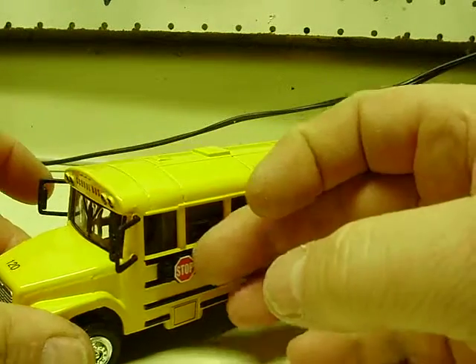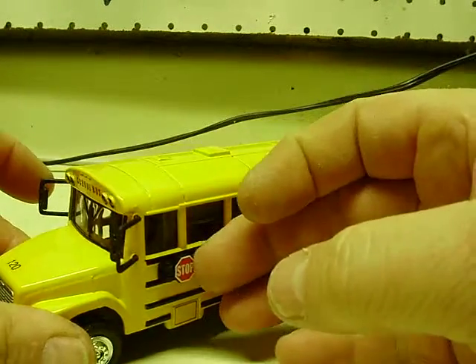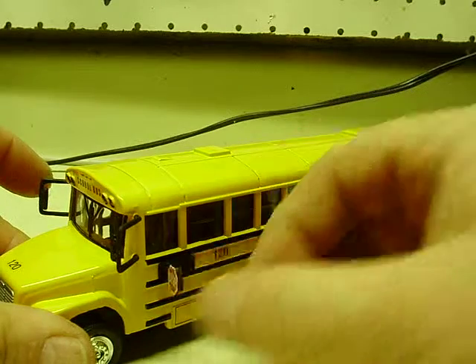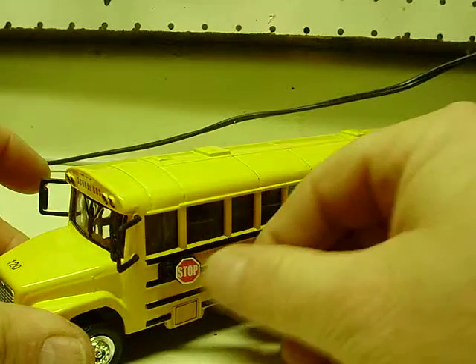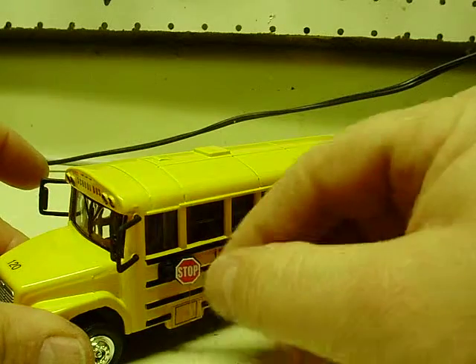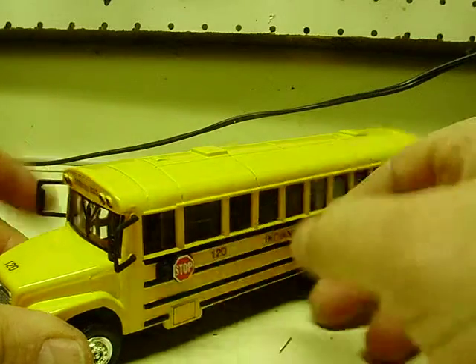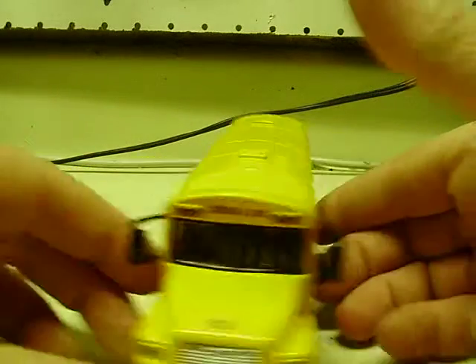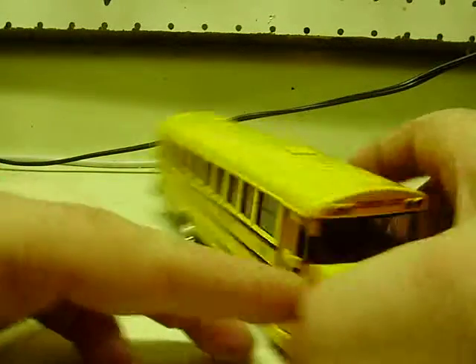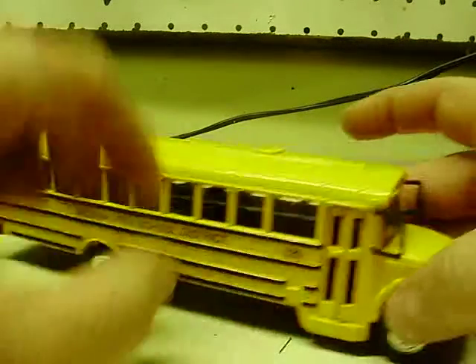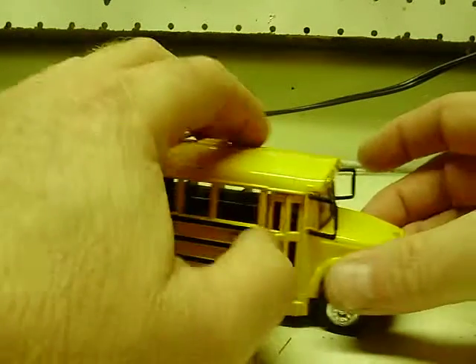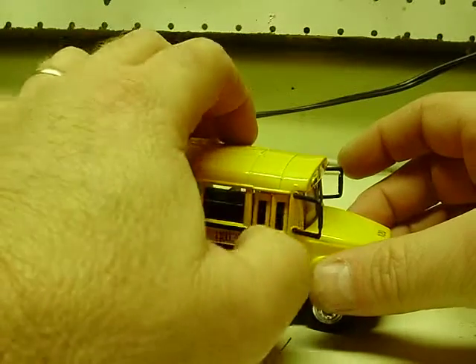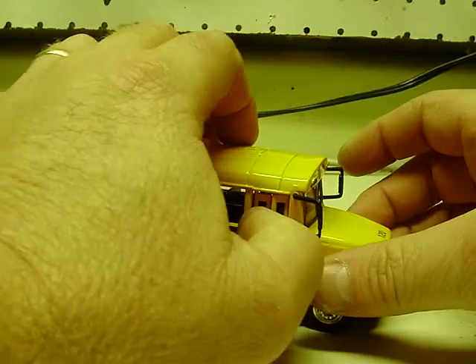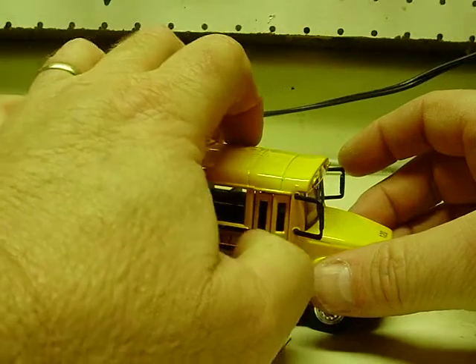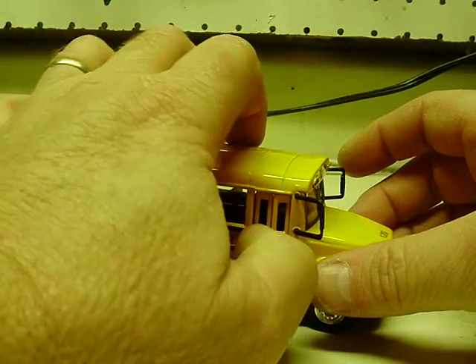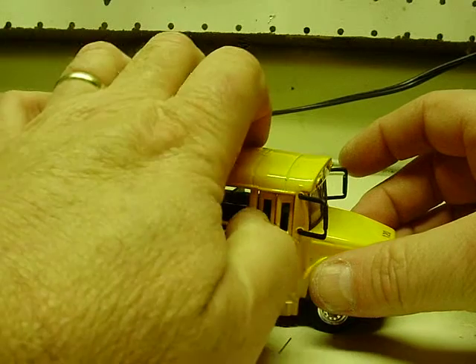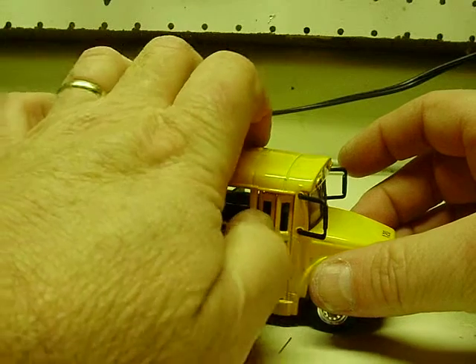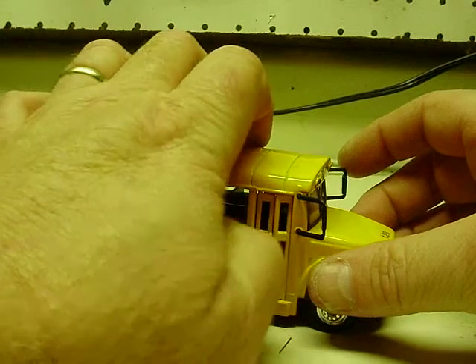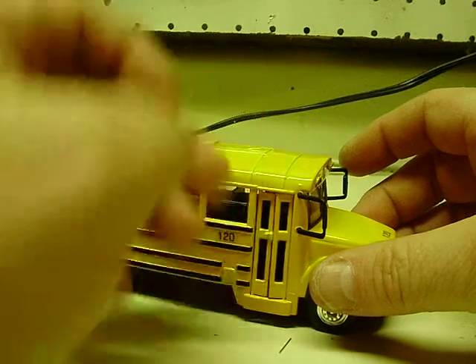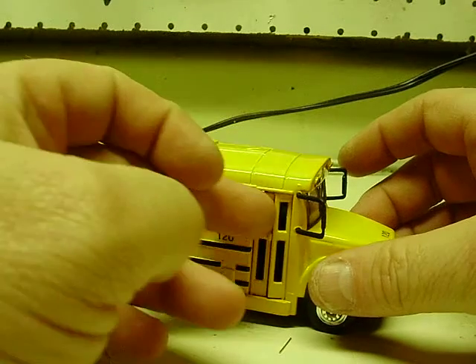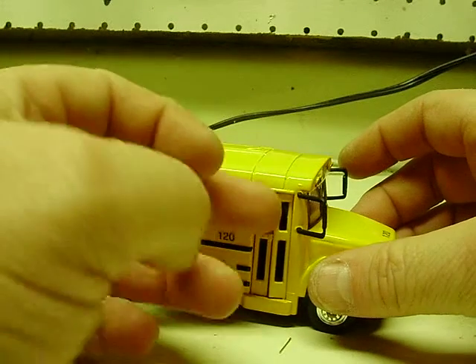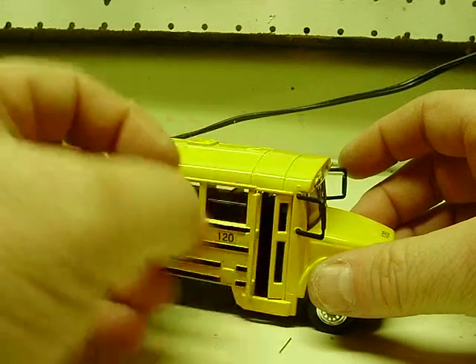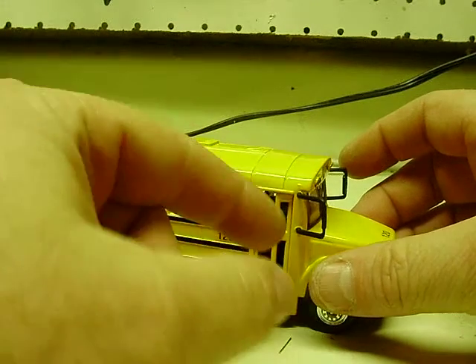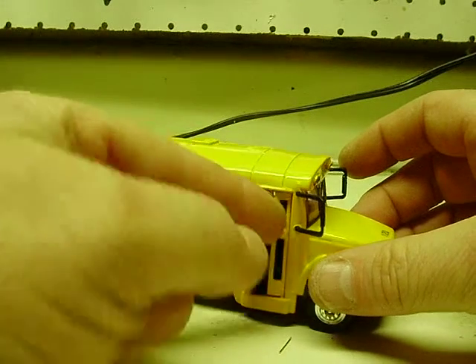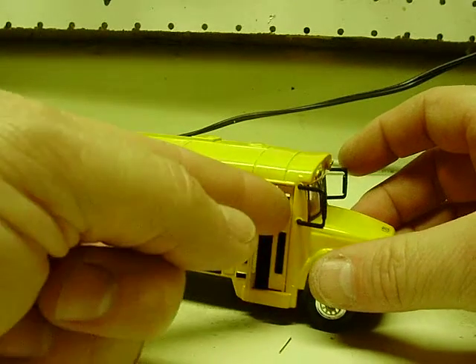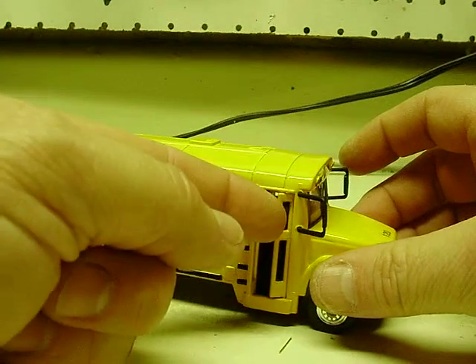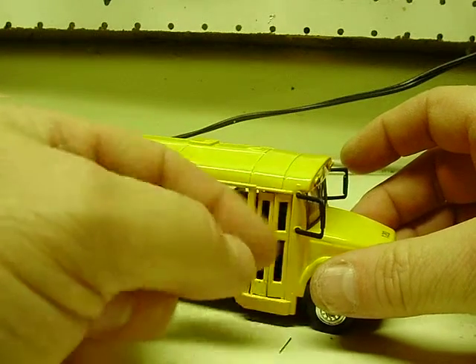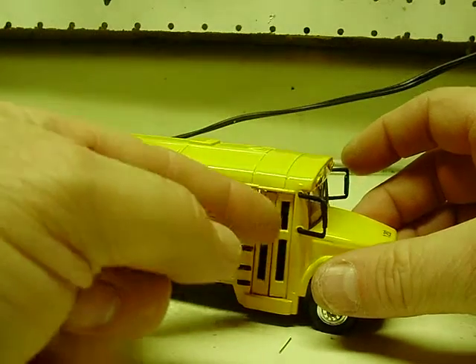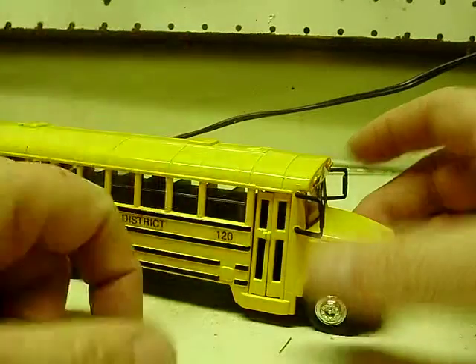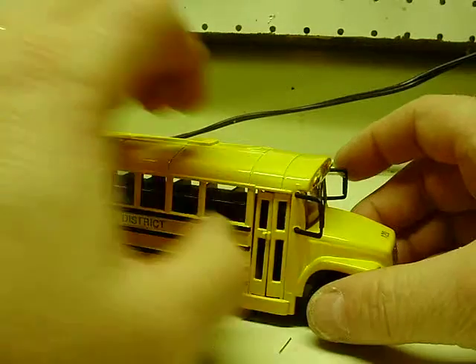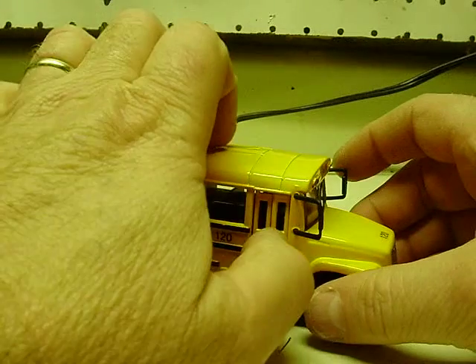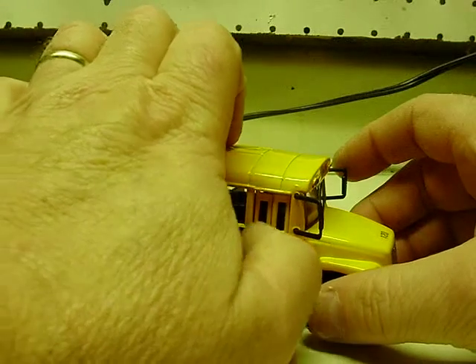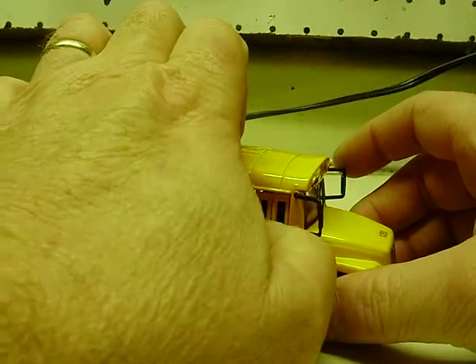The stop sign, just like all my other buses, folds in and out. And also the doors open and close. I never can do this with my fingers, but as you can see, they do open — I think you saw that one open.